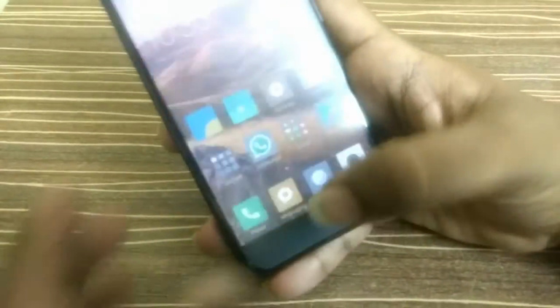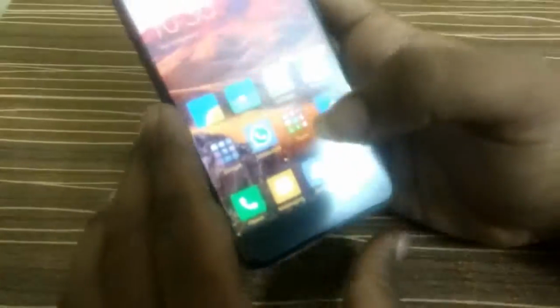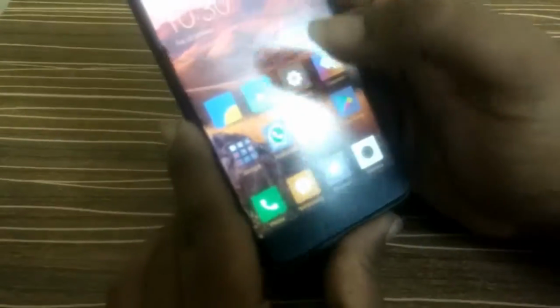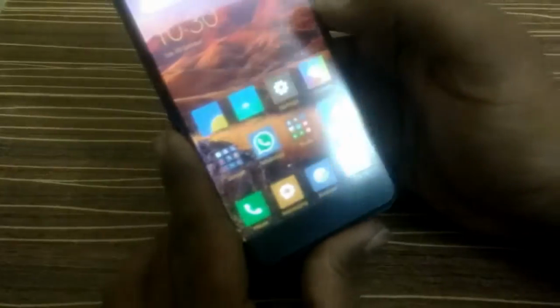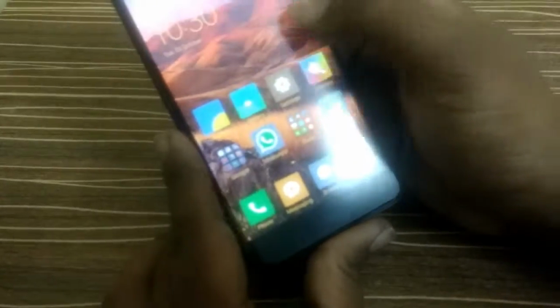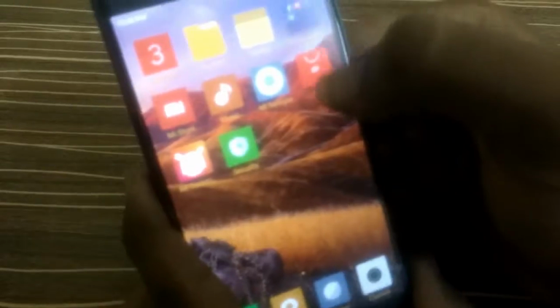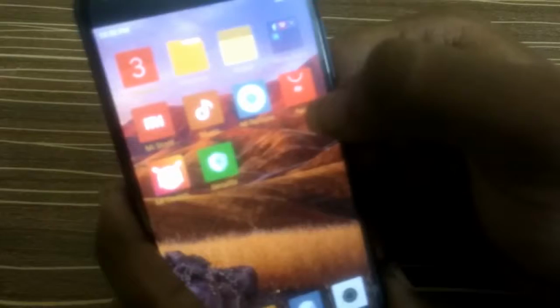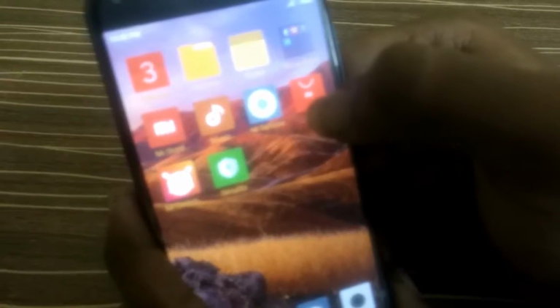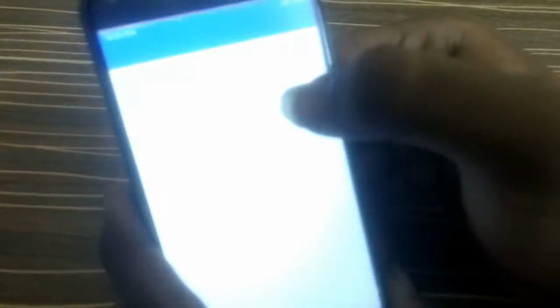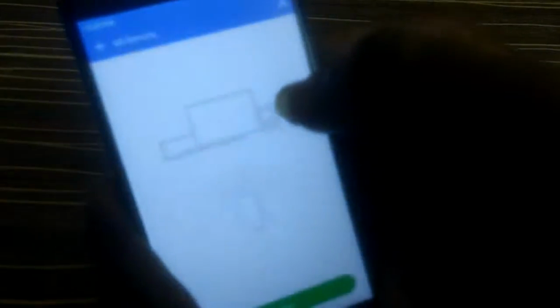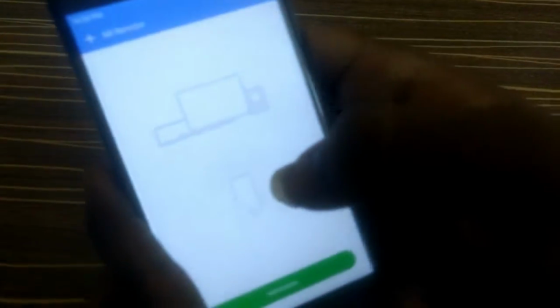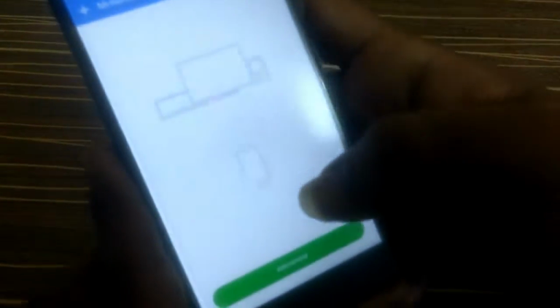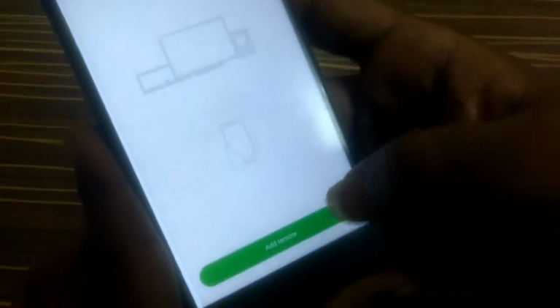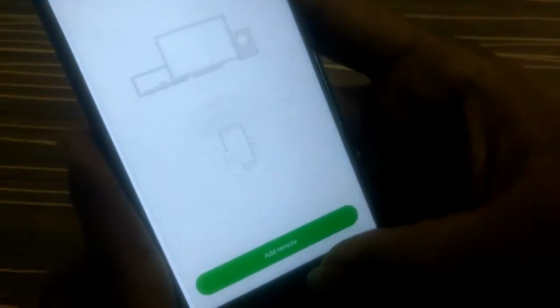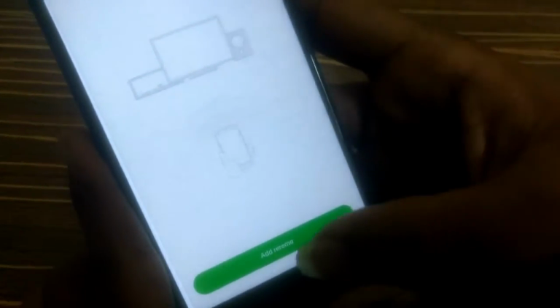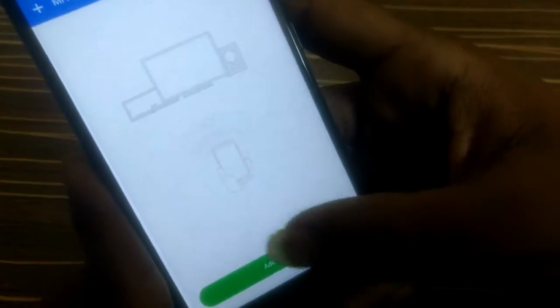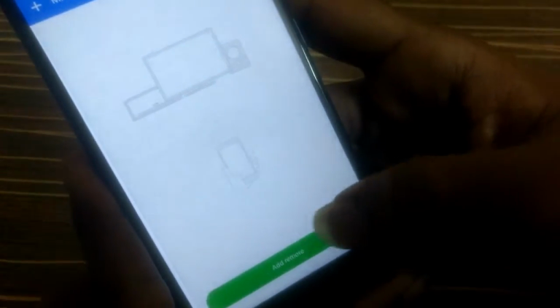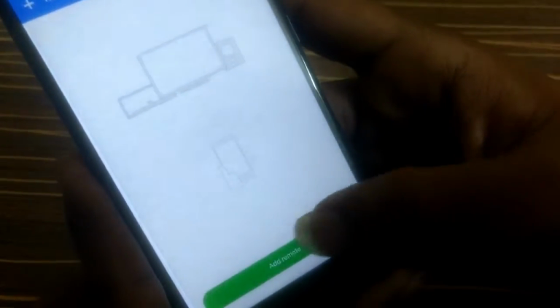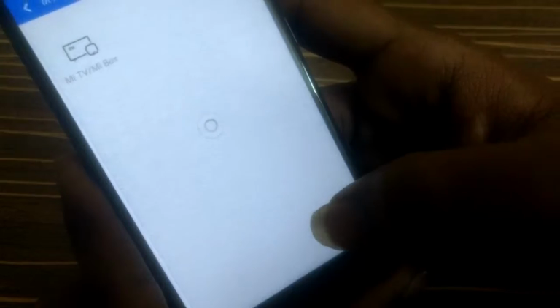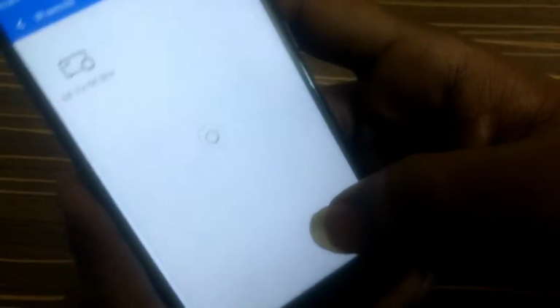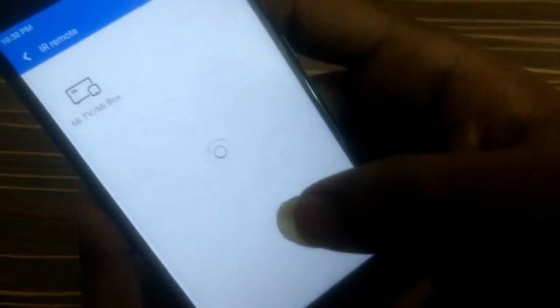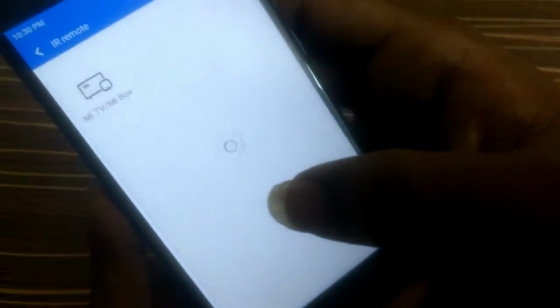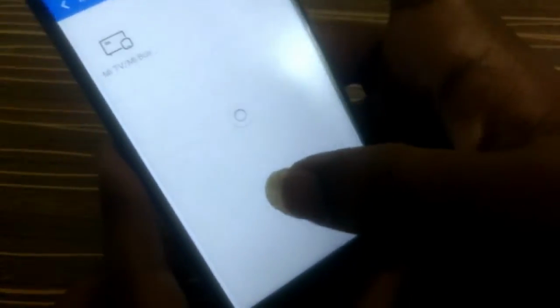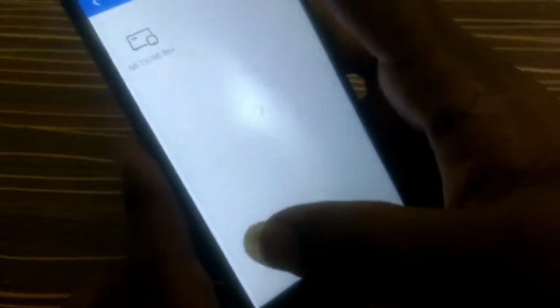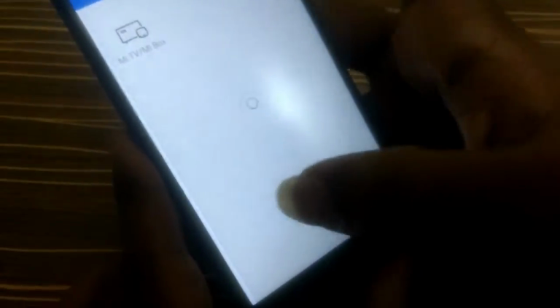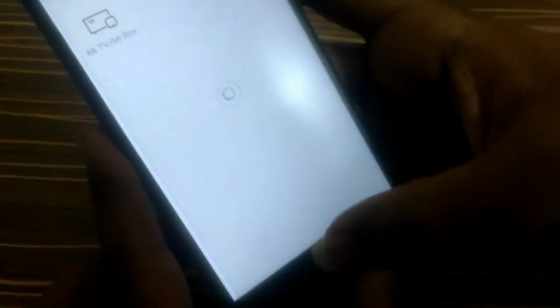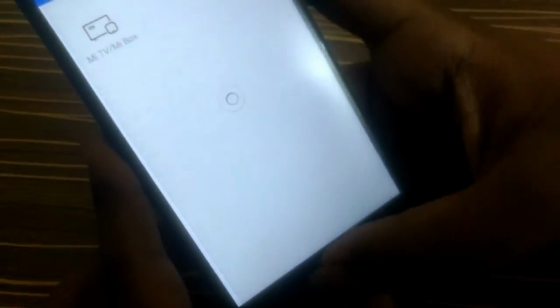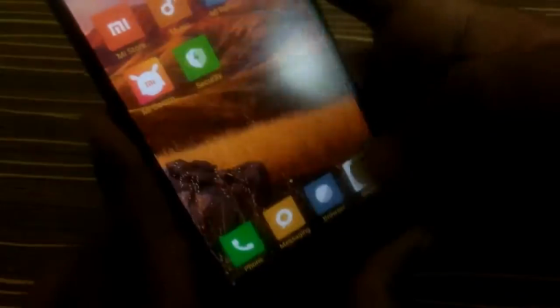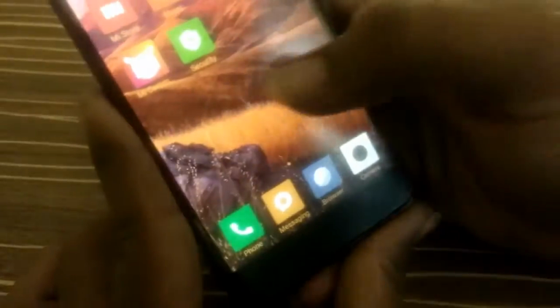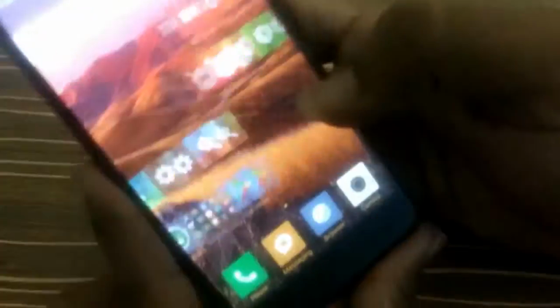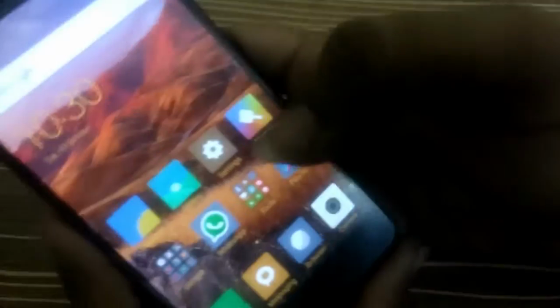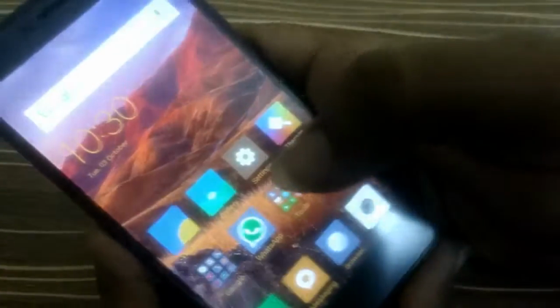You also get MI Remote, which means you can control your TV and AC with this built-in MI Remote app that uses the IR blaster.